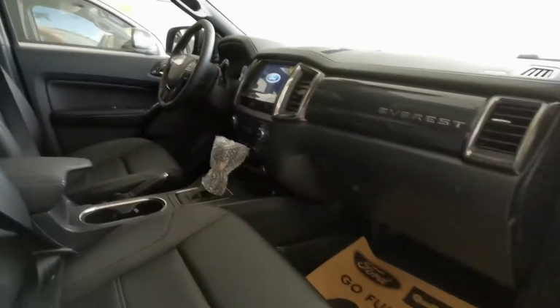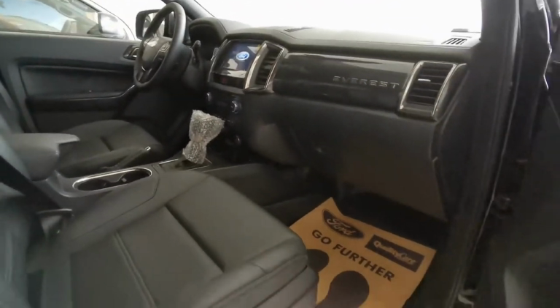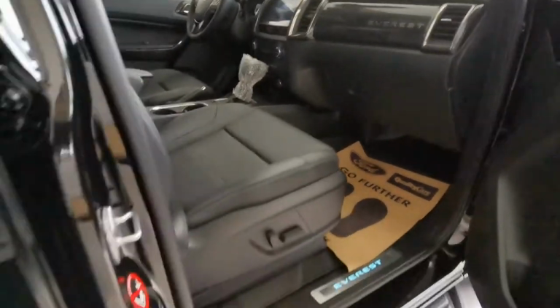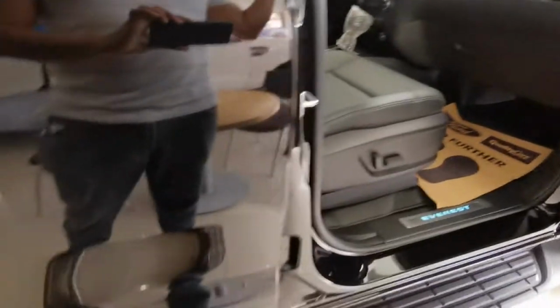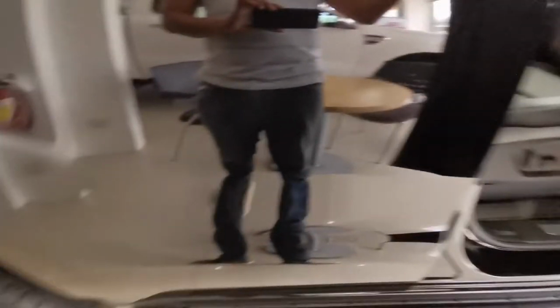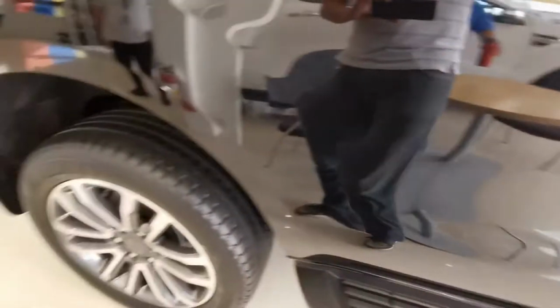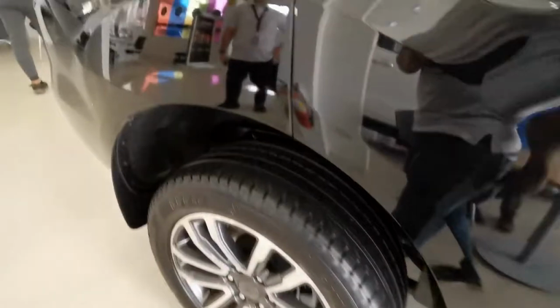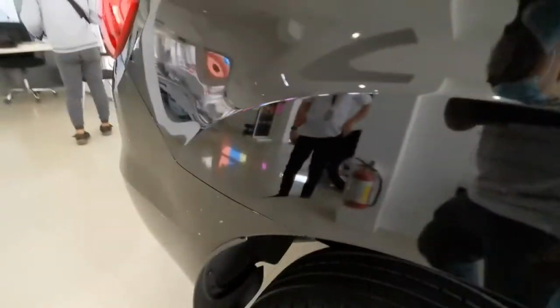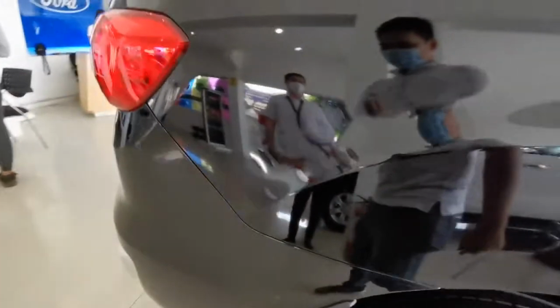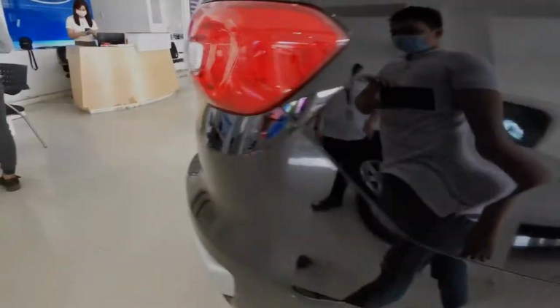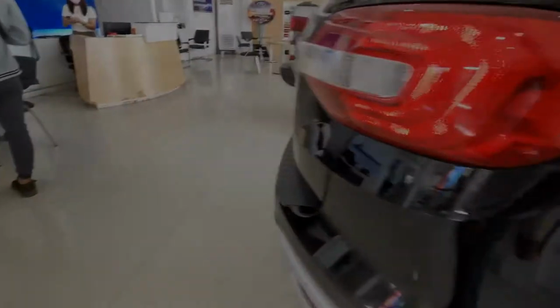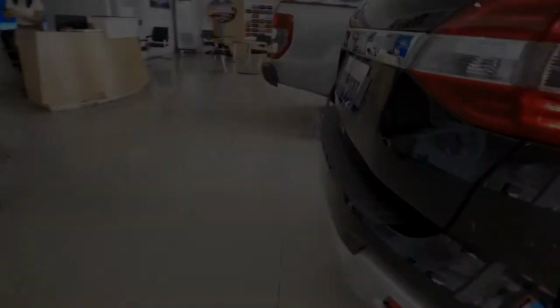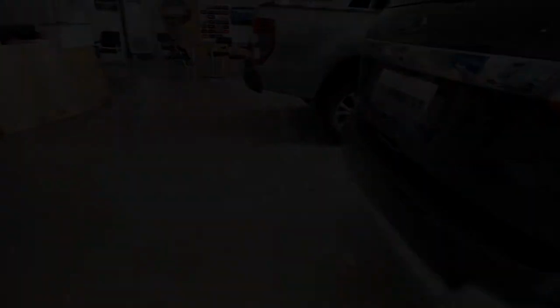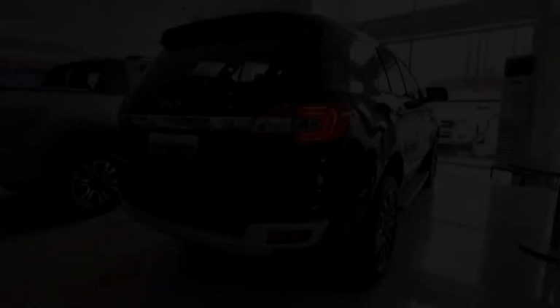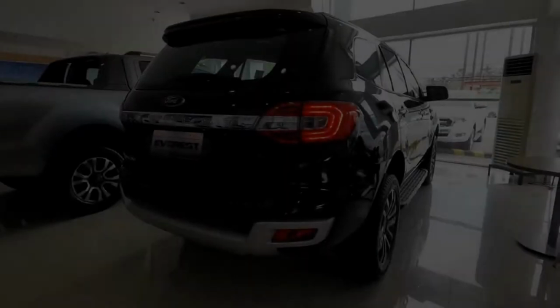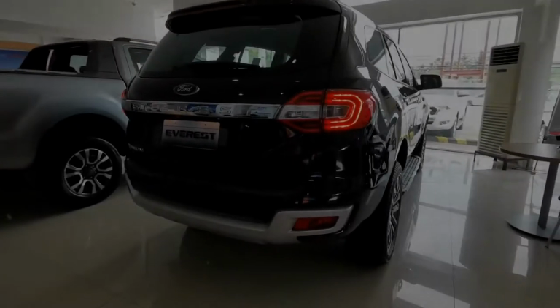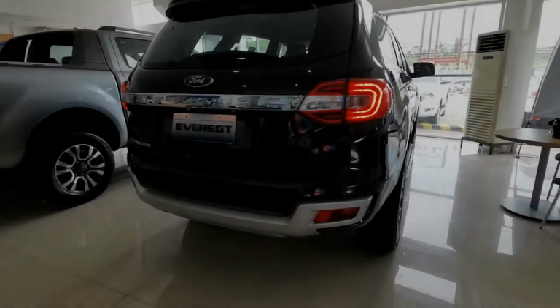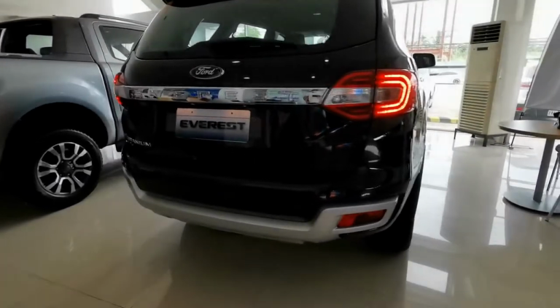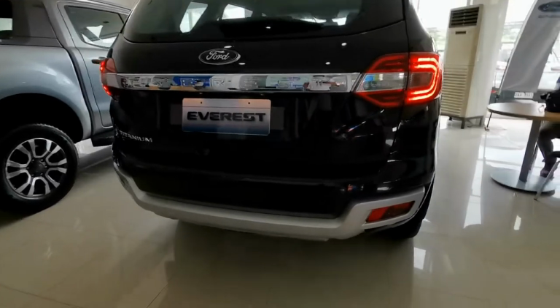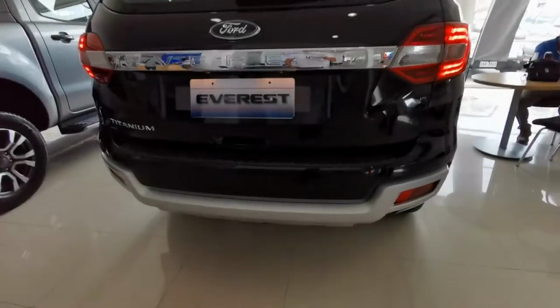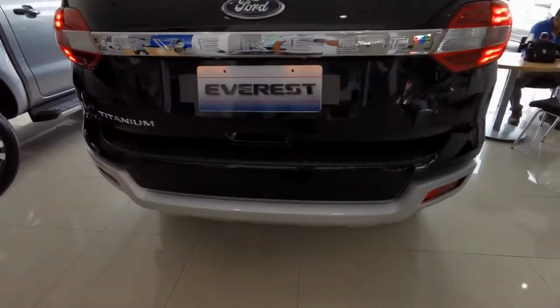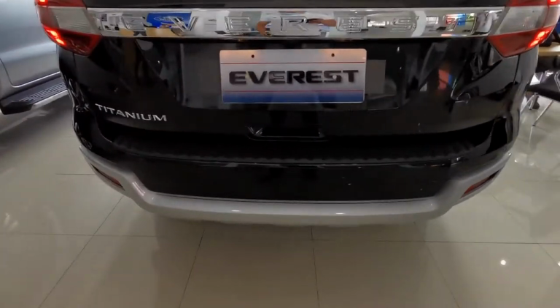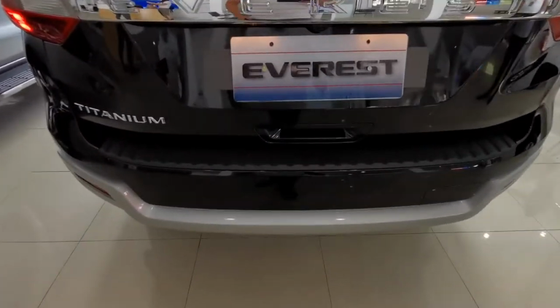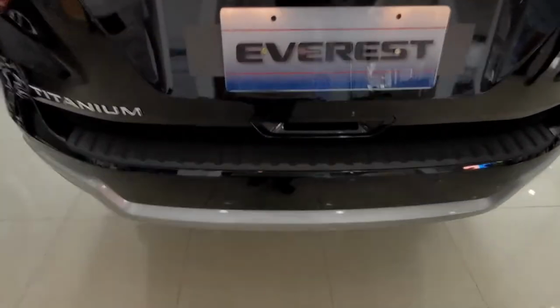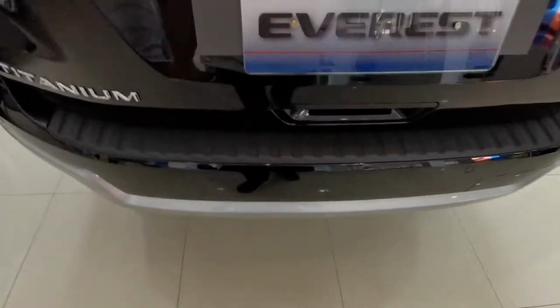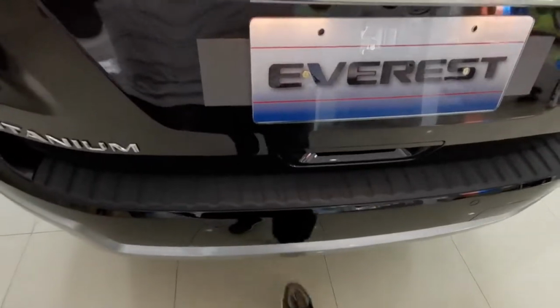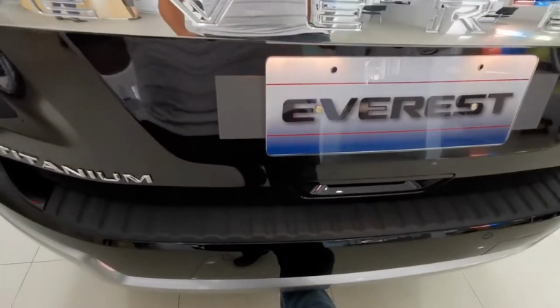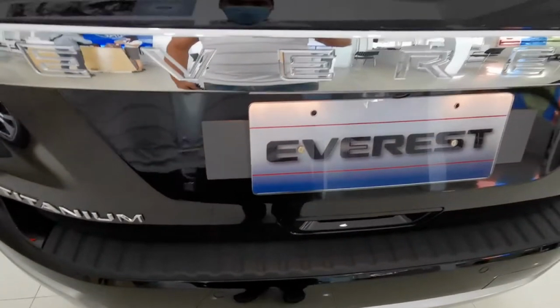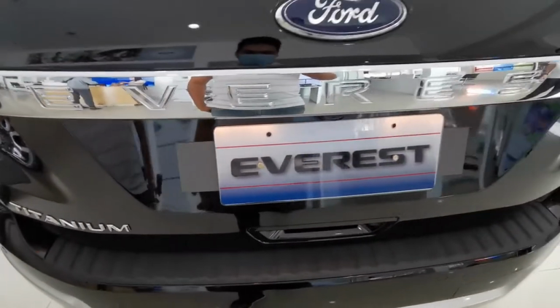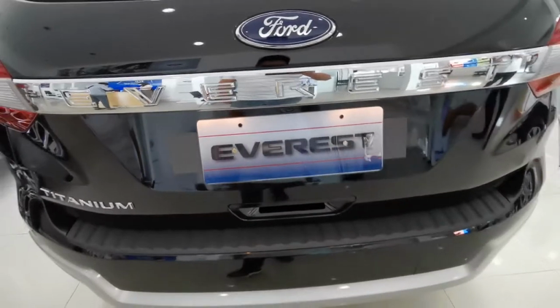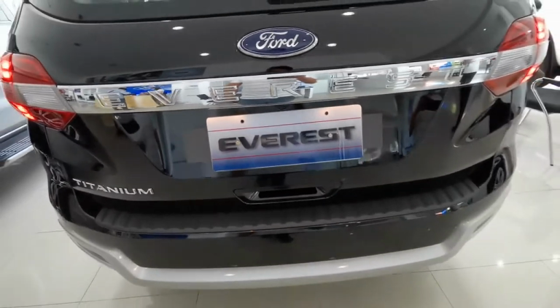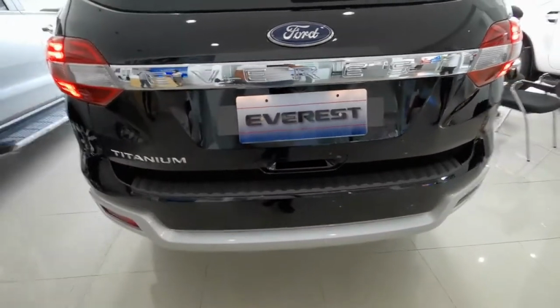Let's go to the back. At the back, we have a new powered sensor lift tailgate.